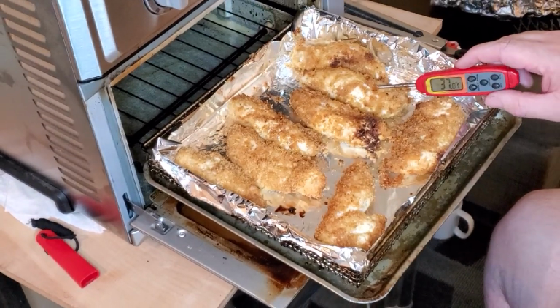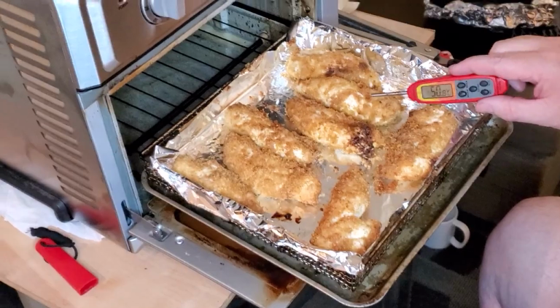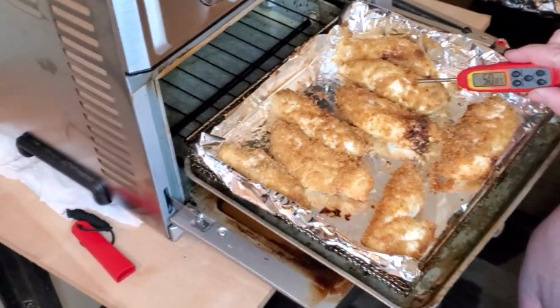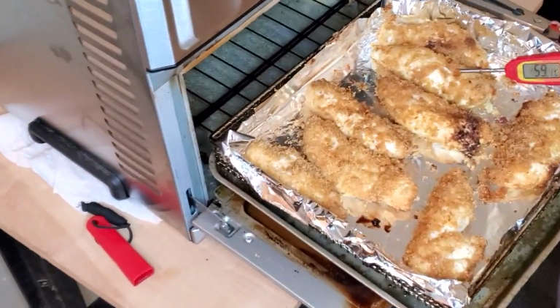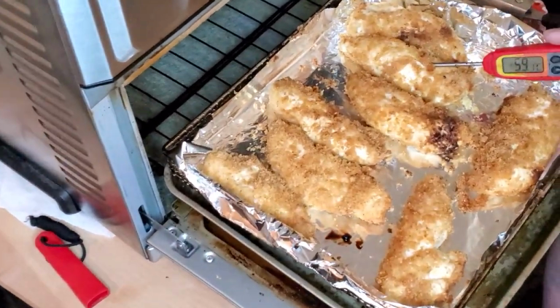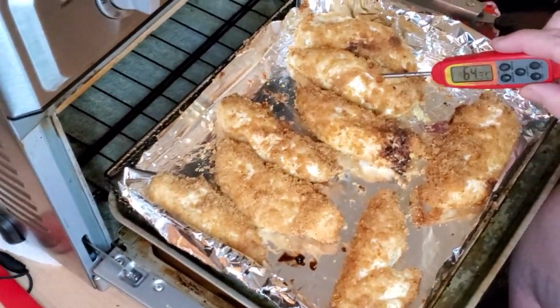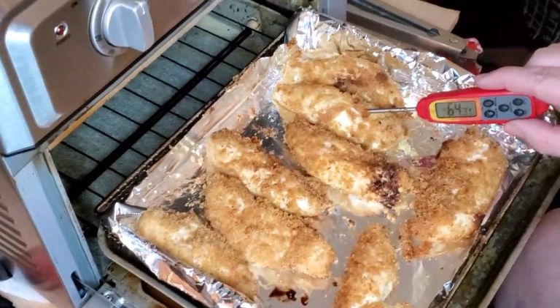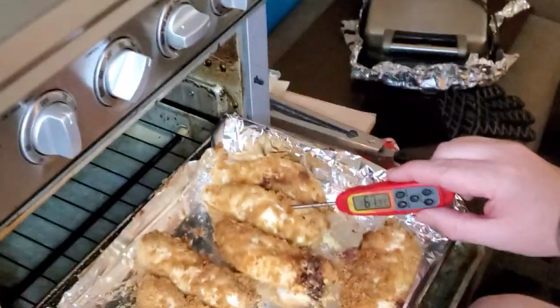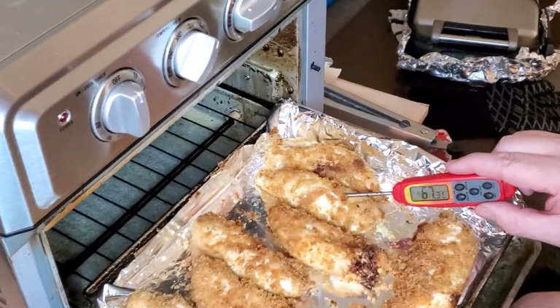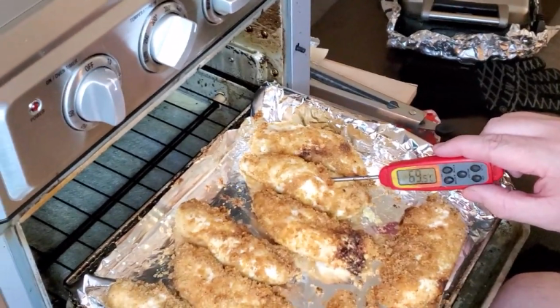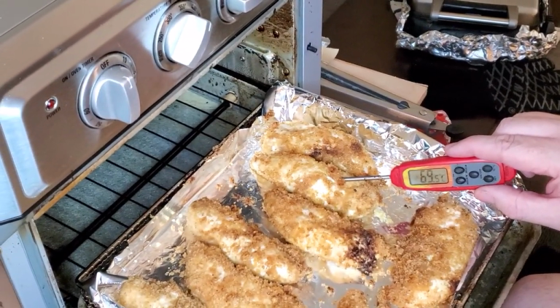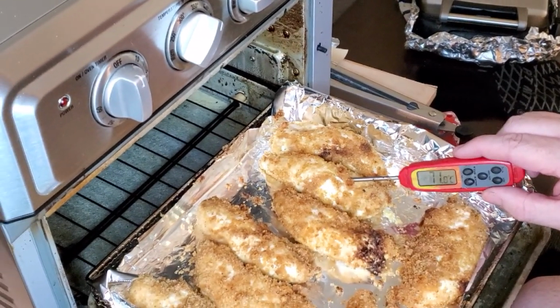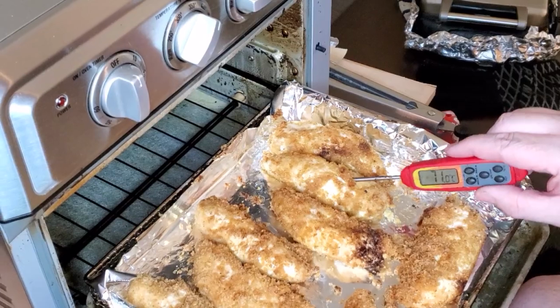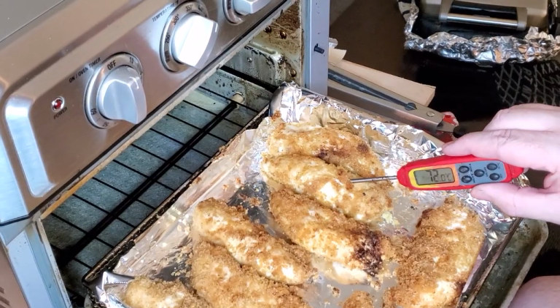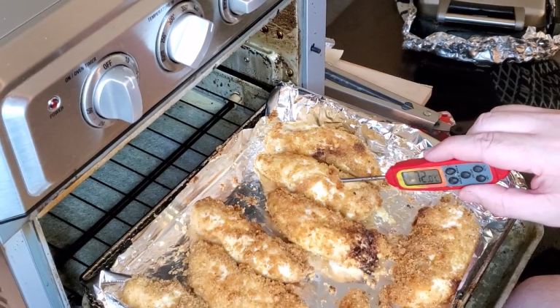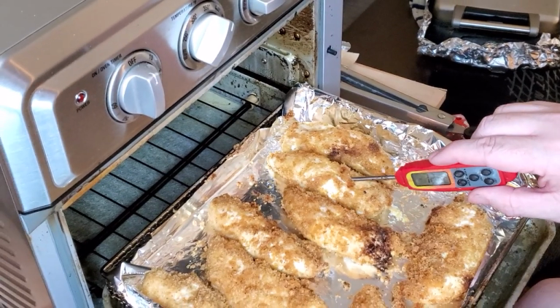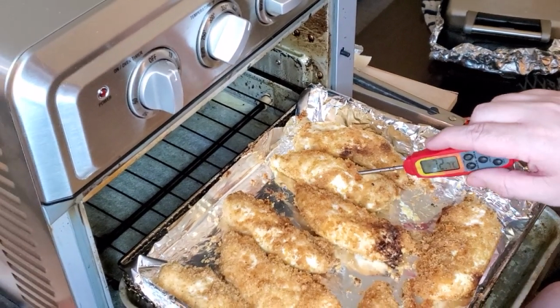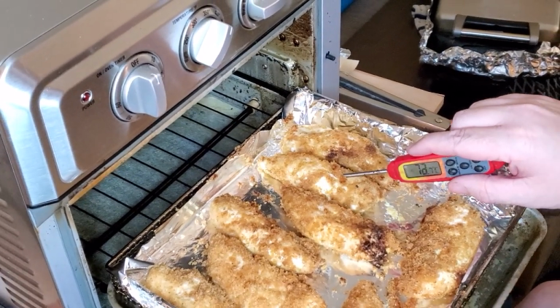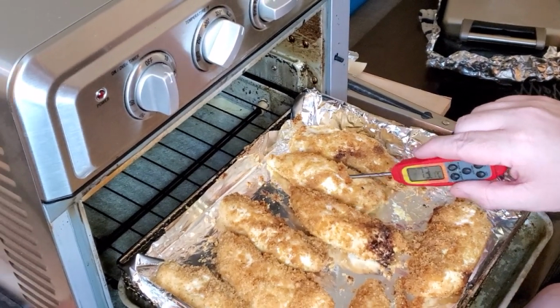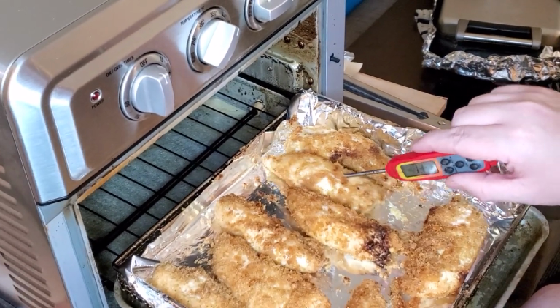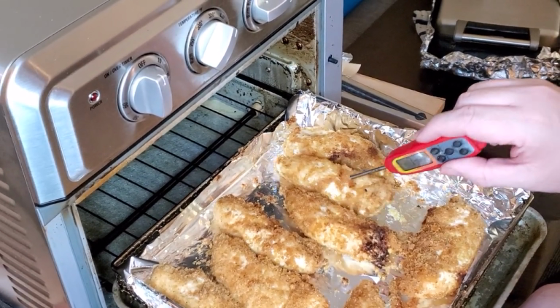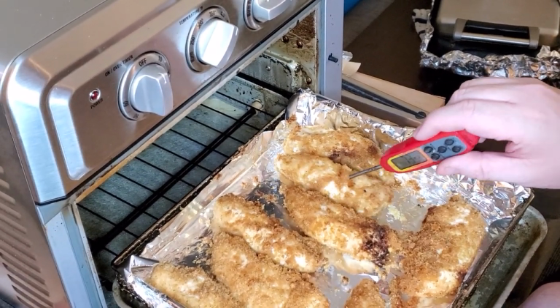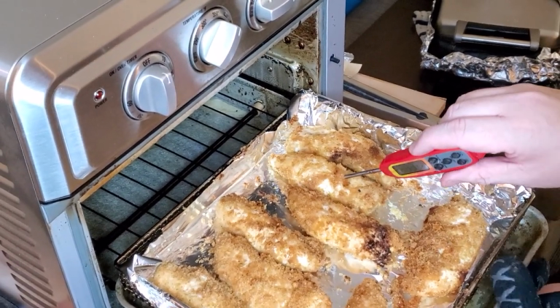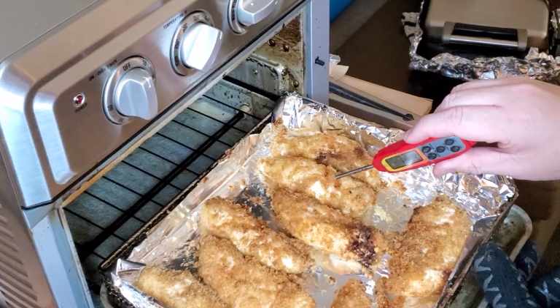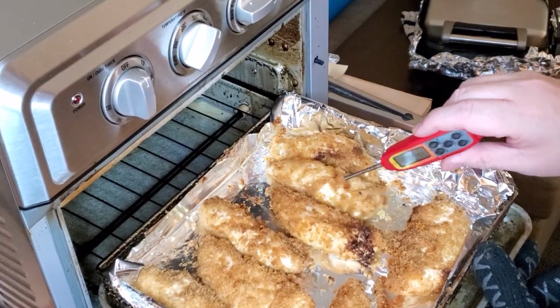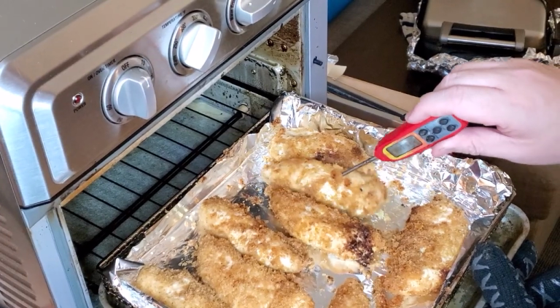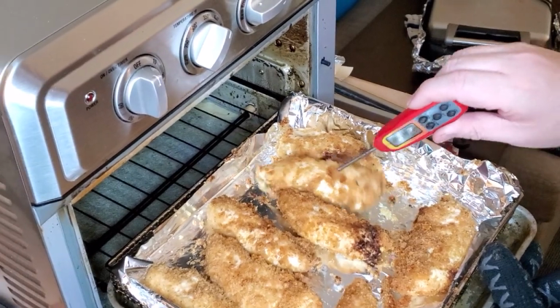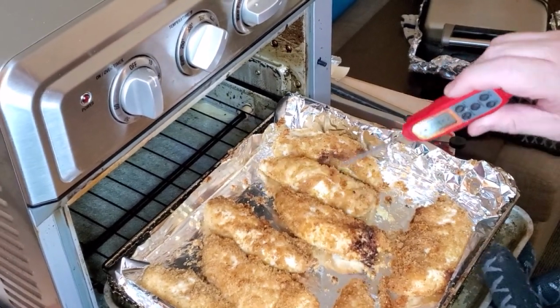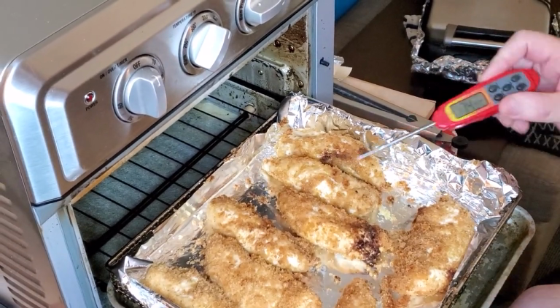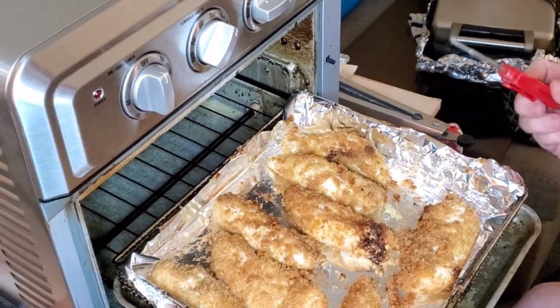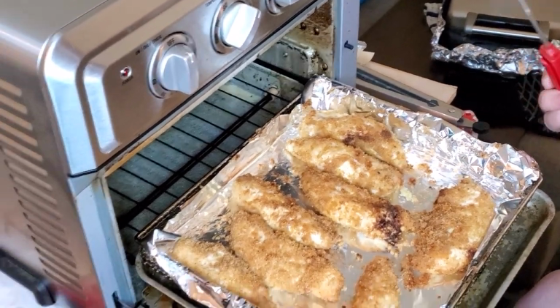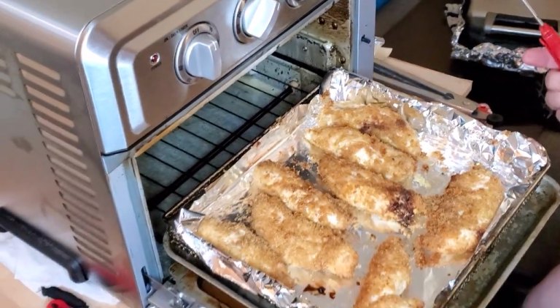I'm gonna temp them just to see where I'm at. It's reading 64, 67, 69 degrees. I'm gonna do another 8 to 10 minutes and let it cook a little longer, because the finish temperature for chicken is 165, and nobody wants raw chicken.